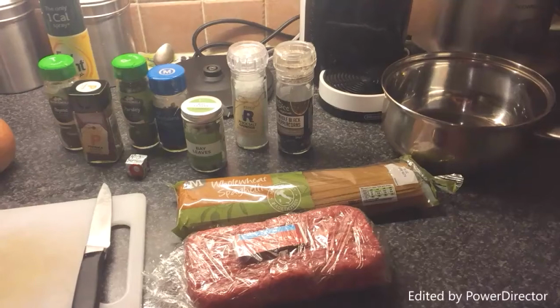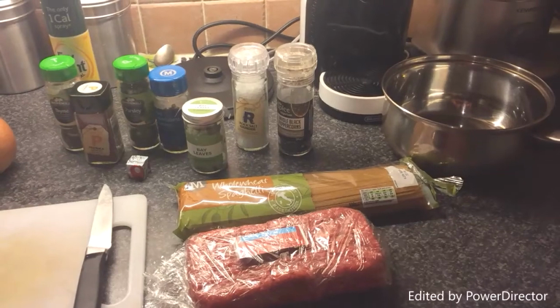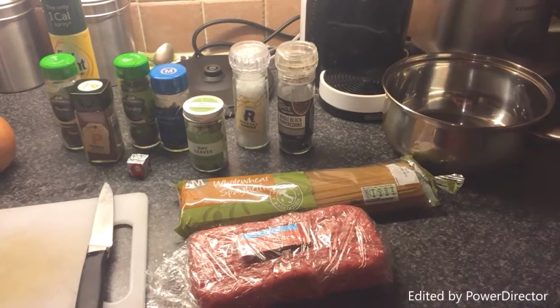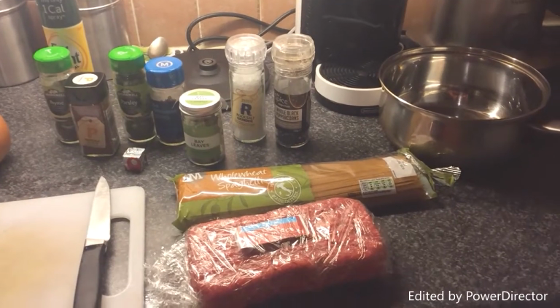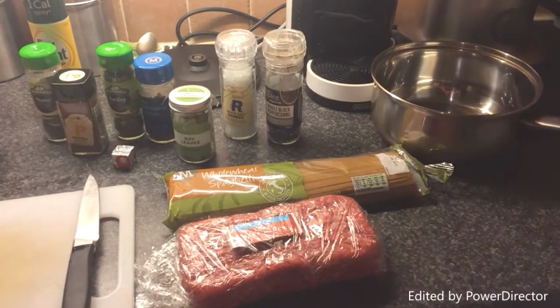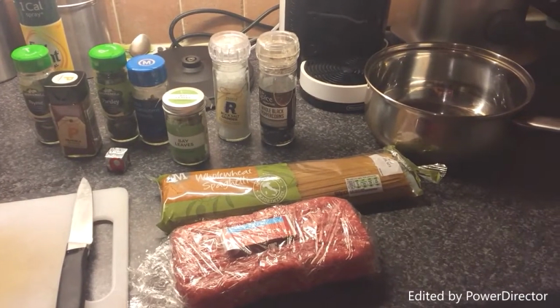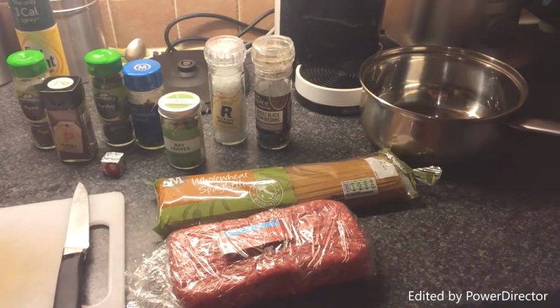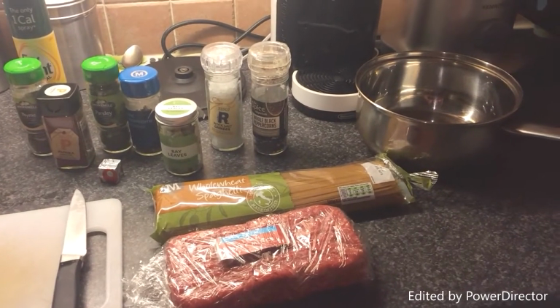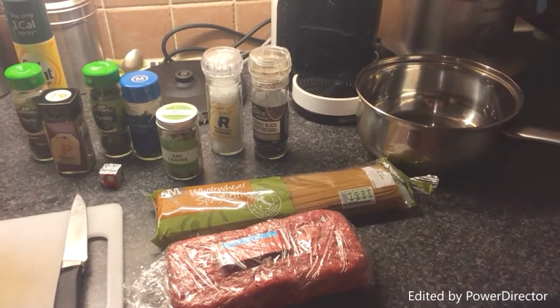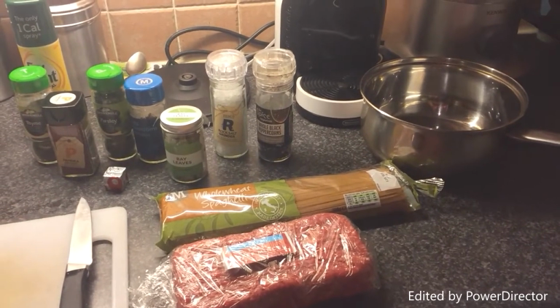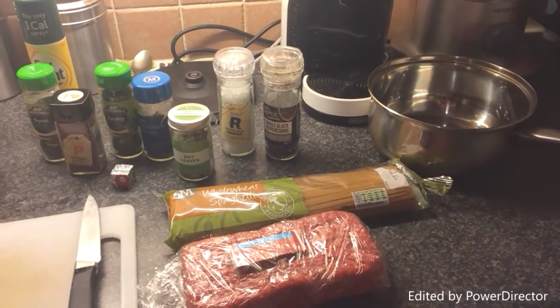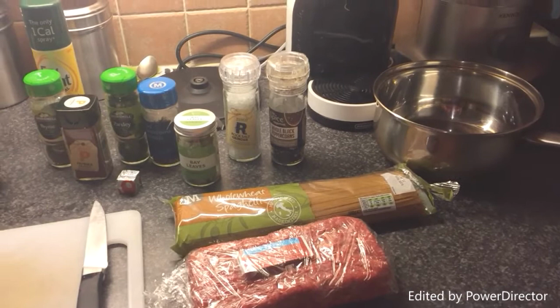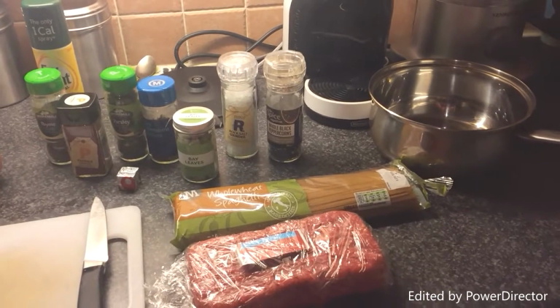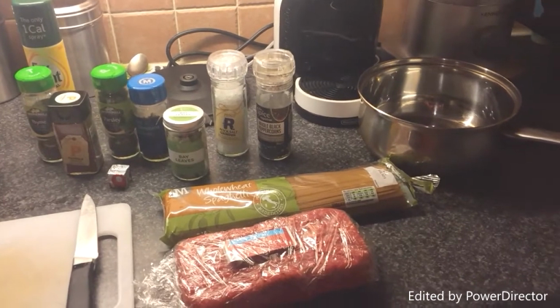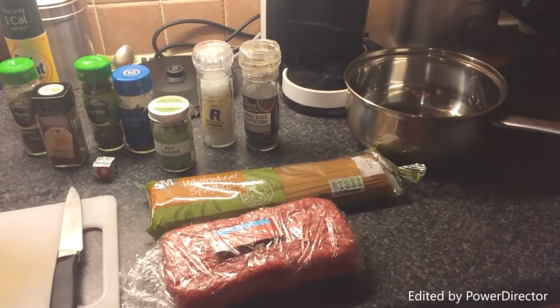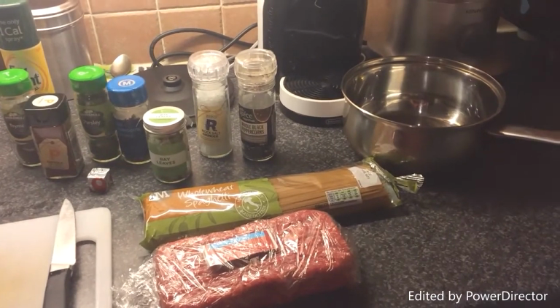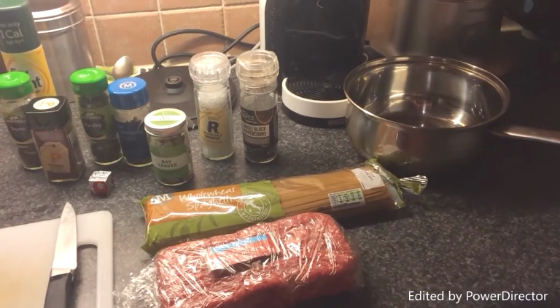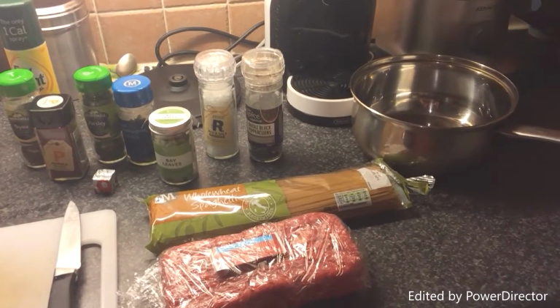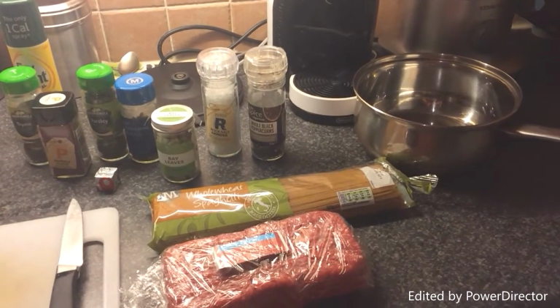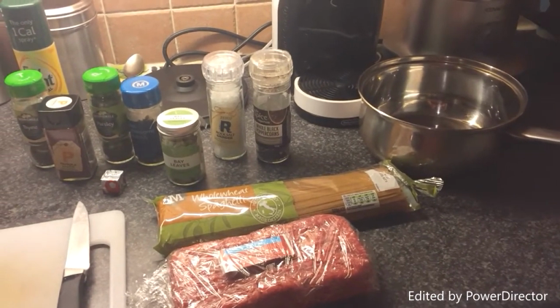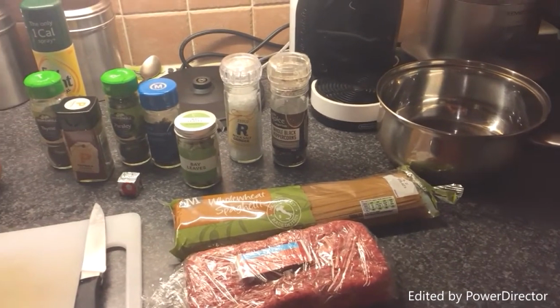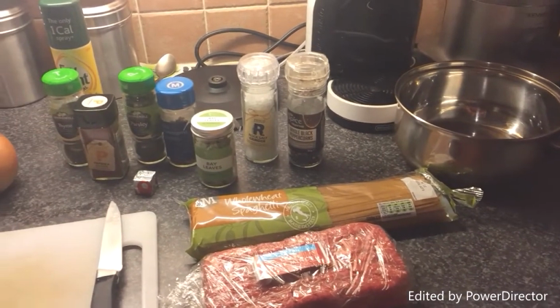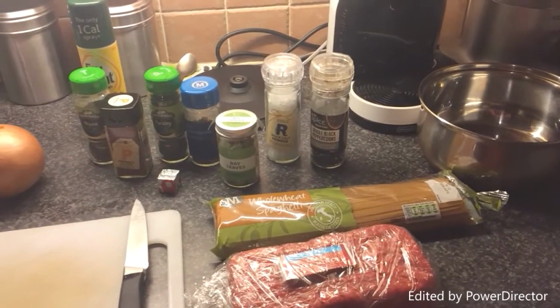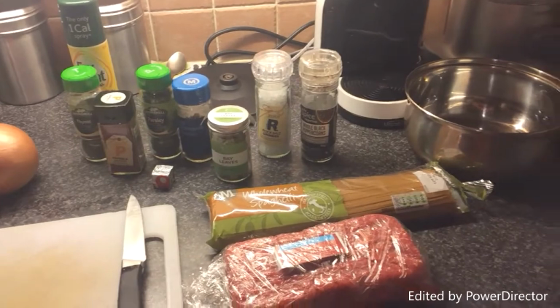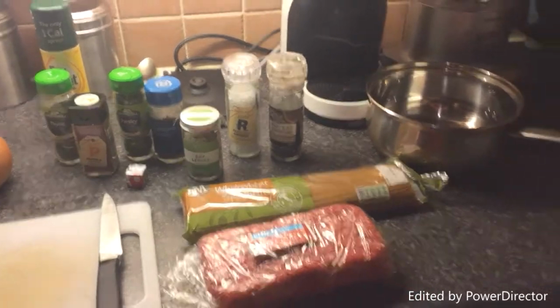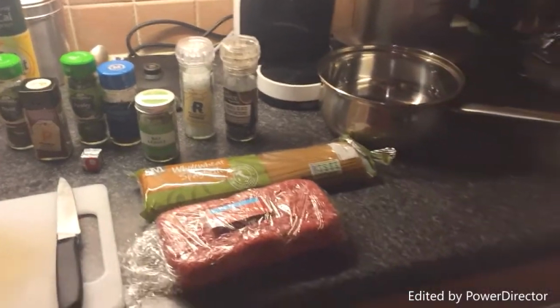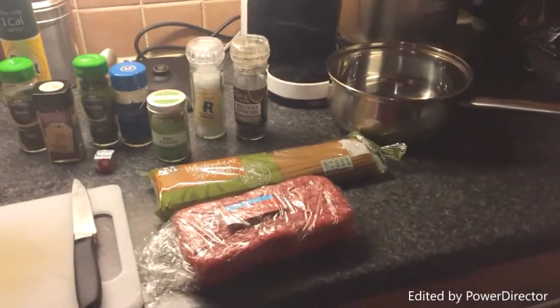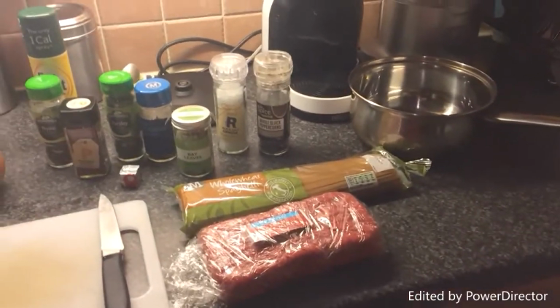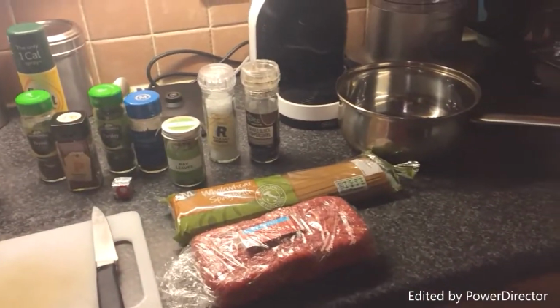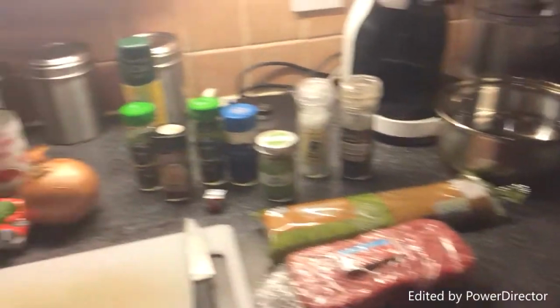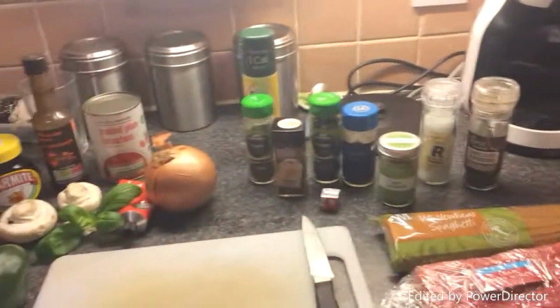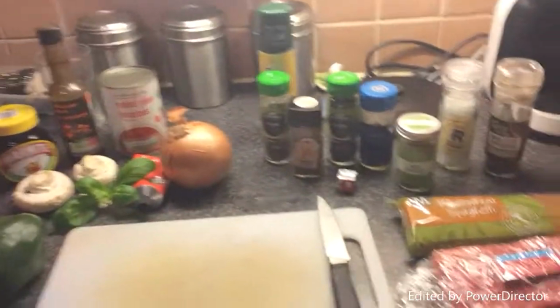Hi everyone, today I'm going to cook a spaghetti bolognese again. It's my interpretation of how I cook — I'm a bit of a 'throw everything in the pot' kind of person, so first thing I'm going to do is let's go.